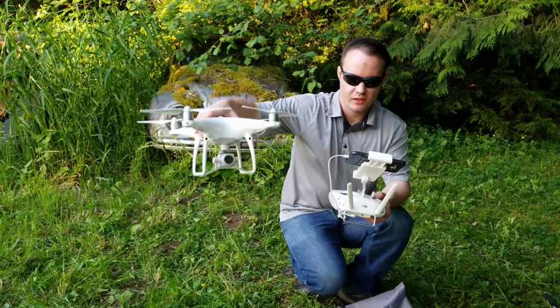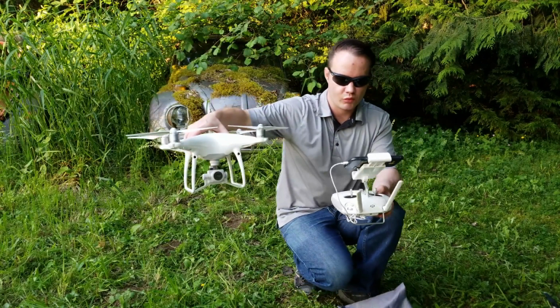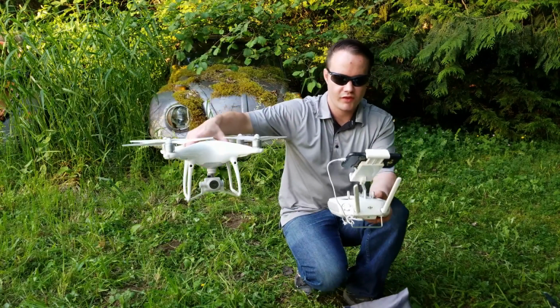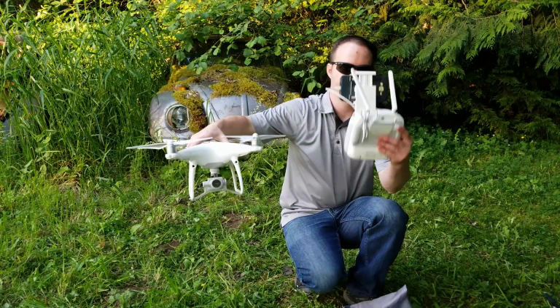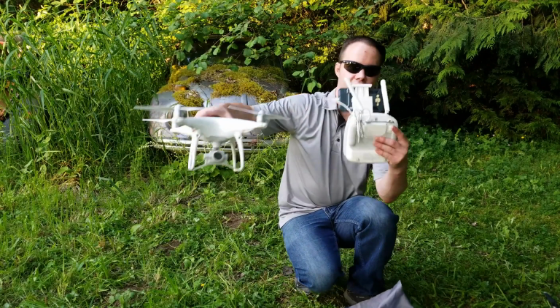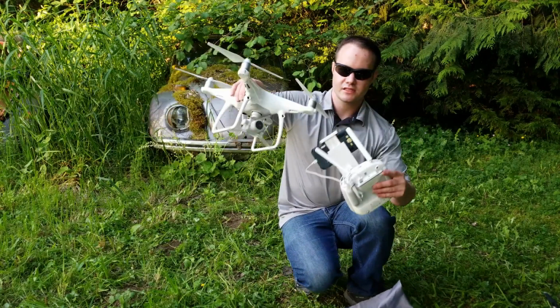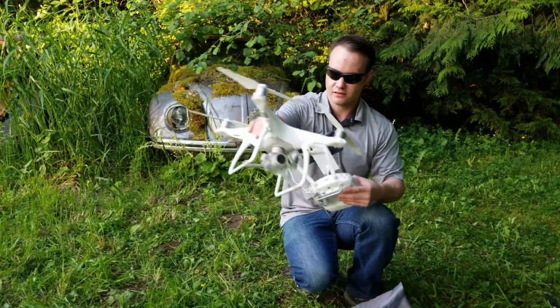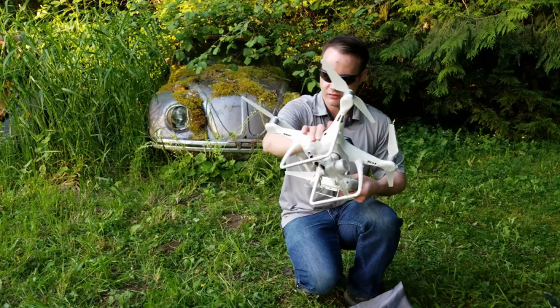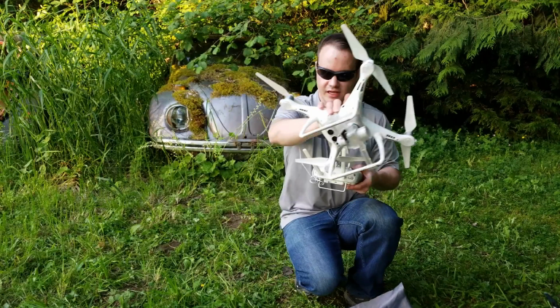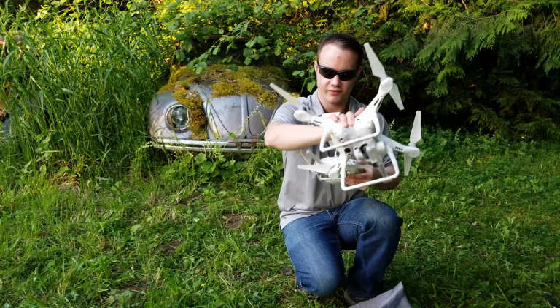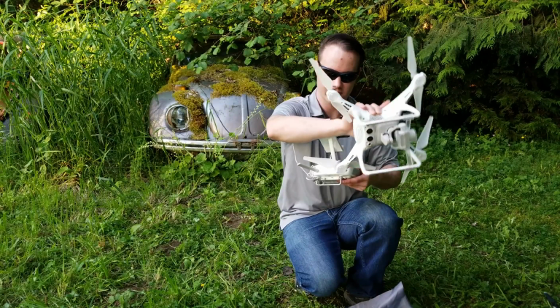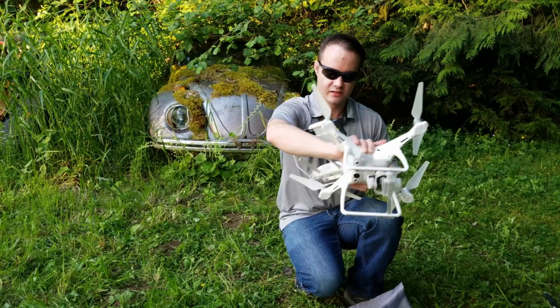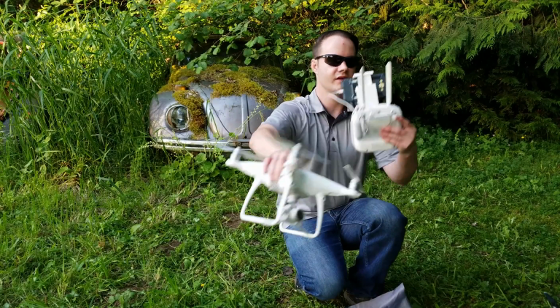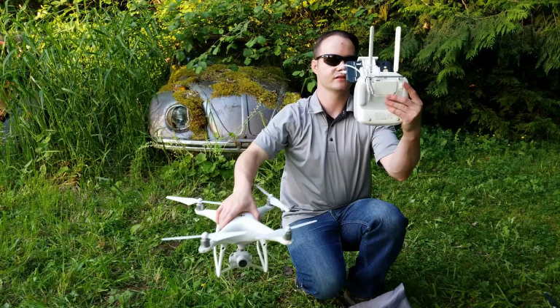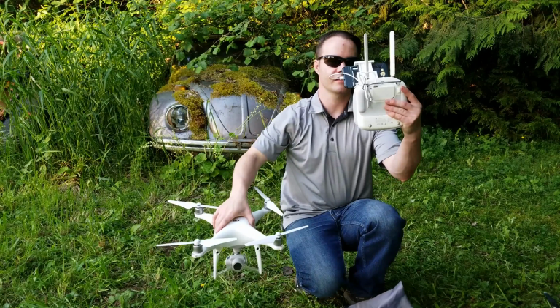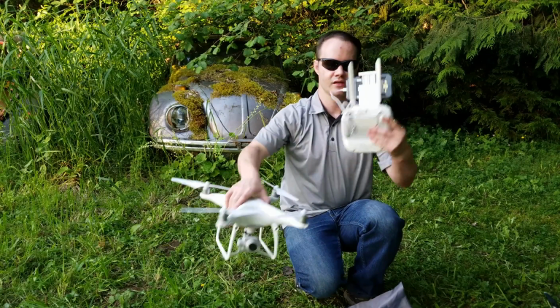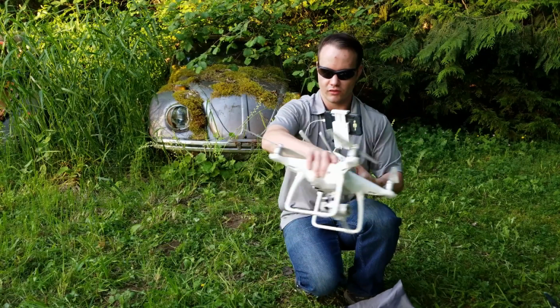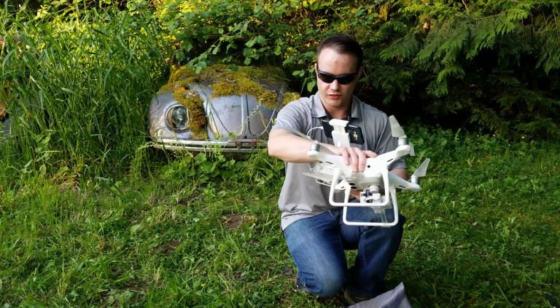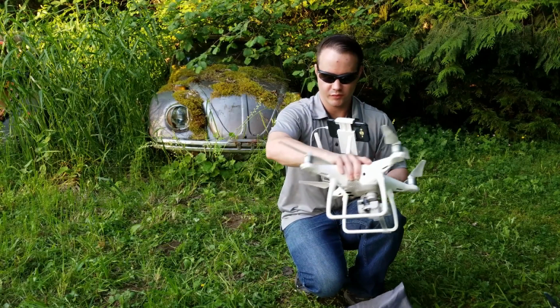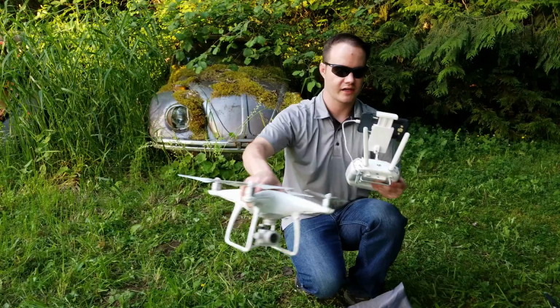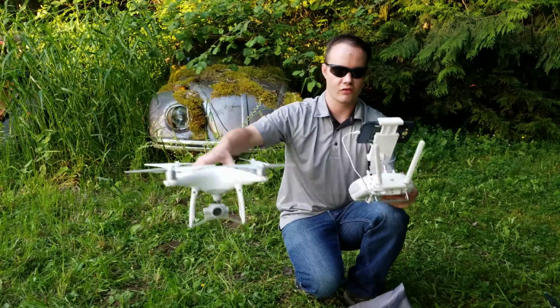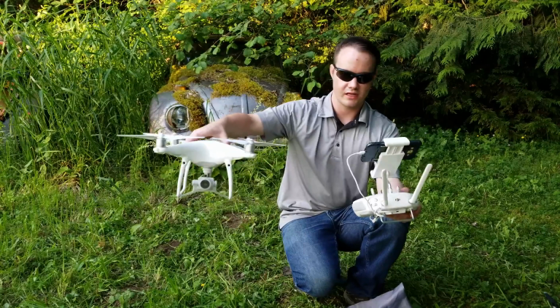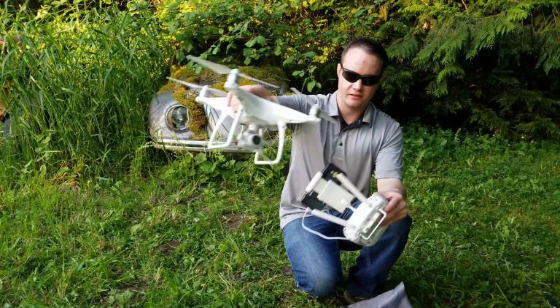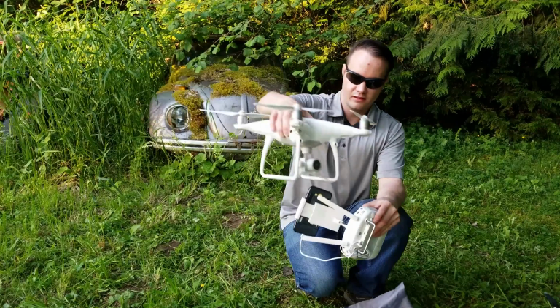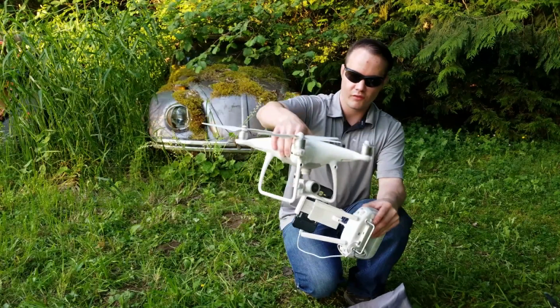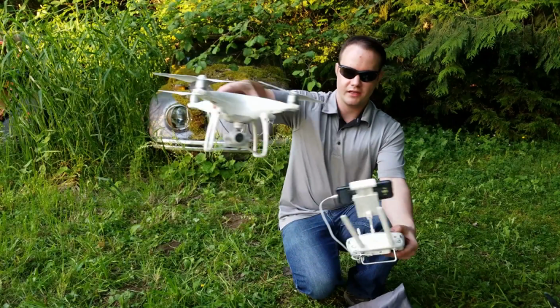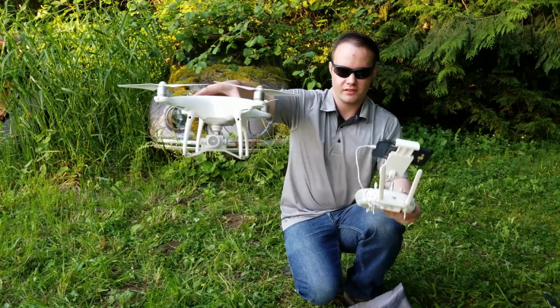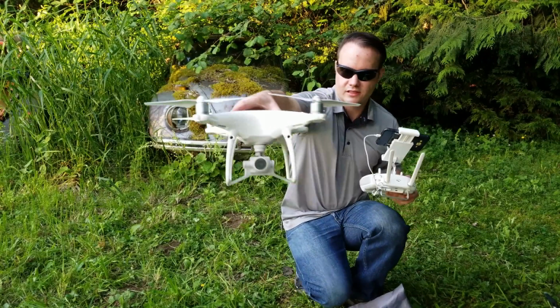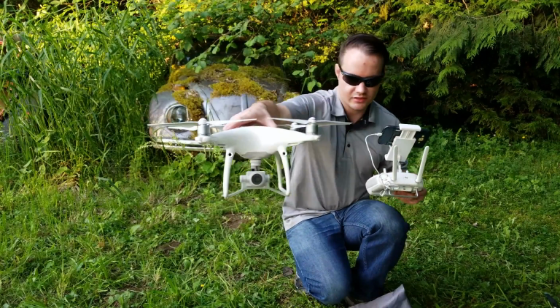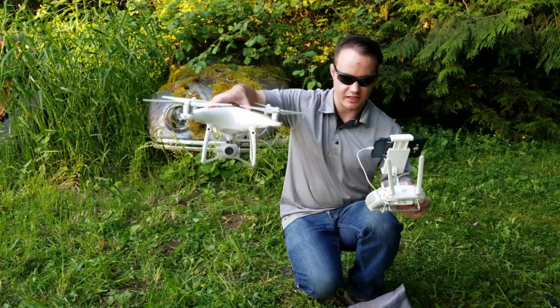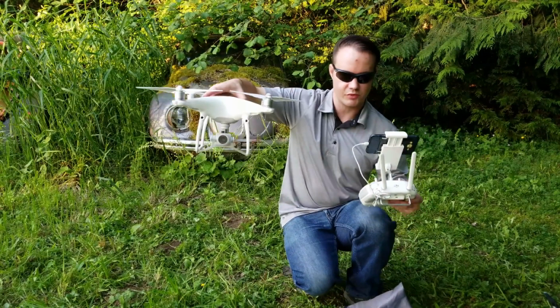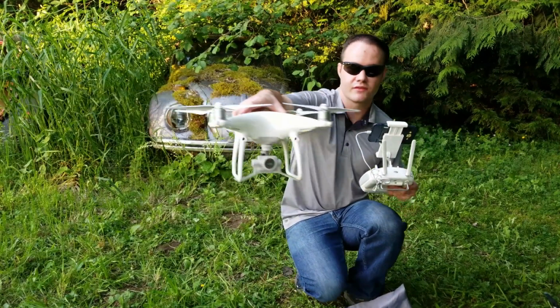A rule of thumb is if you're at a distance, you'll have the antennas facing like this, or if you know you're going to be flying close and overhead, this position, as you can see, splits the difference.